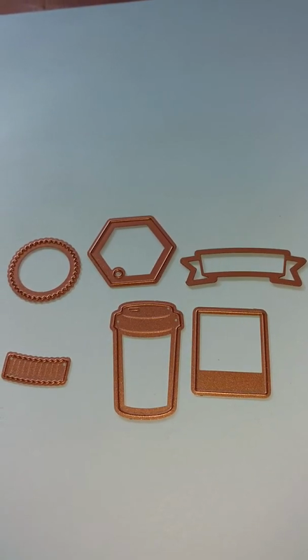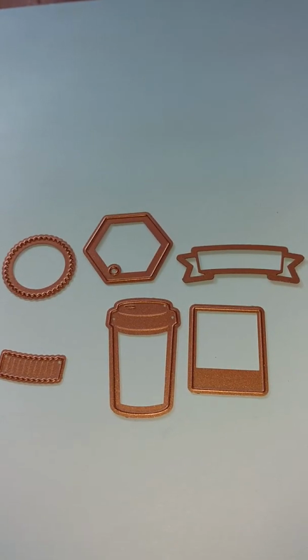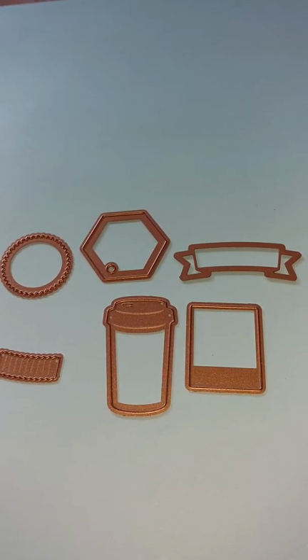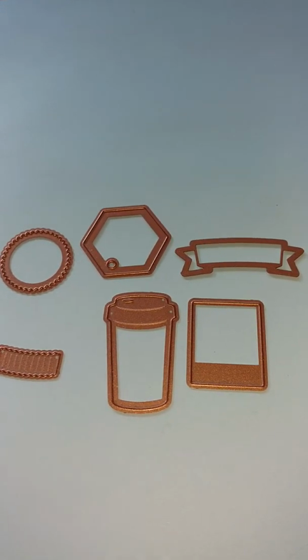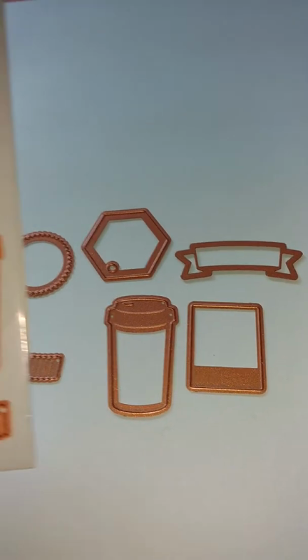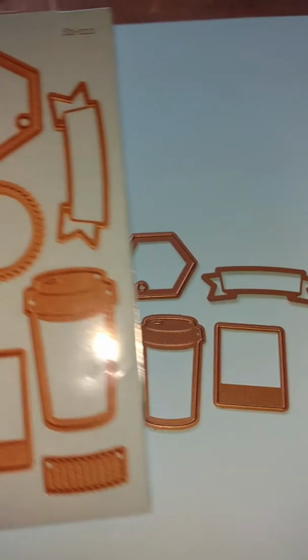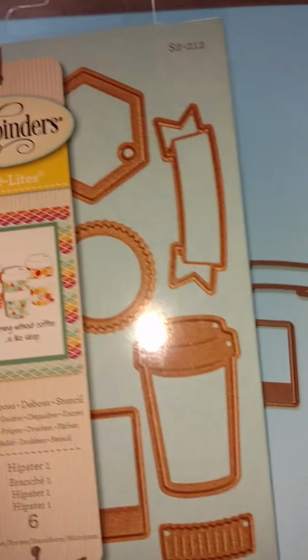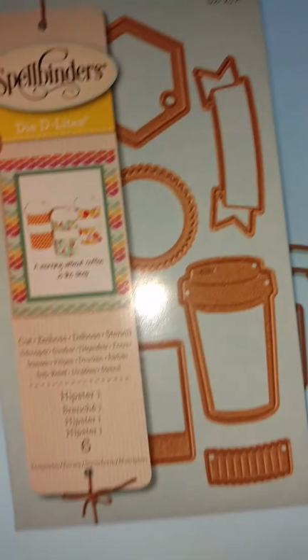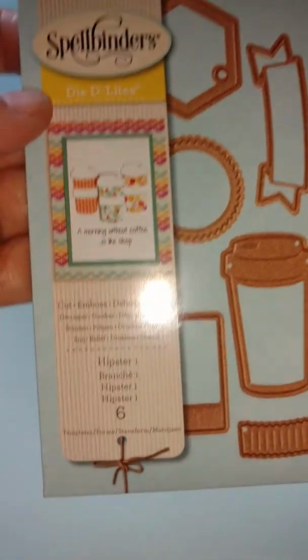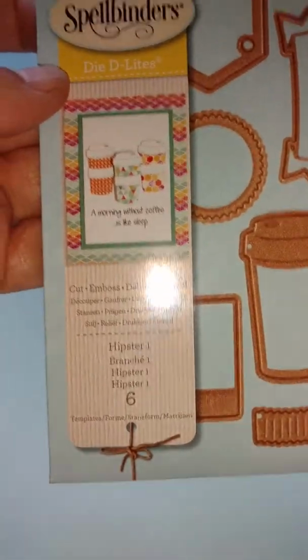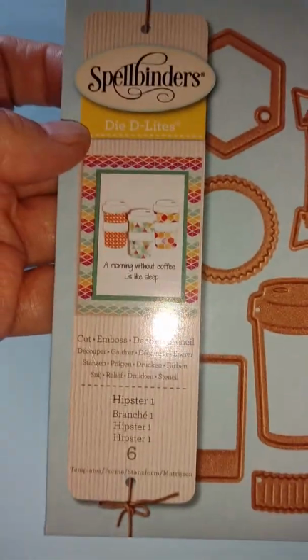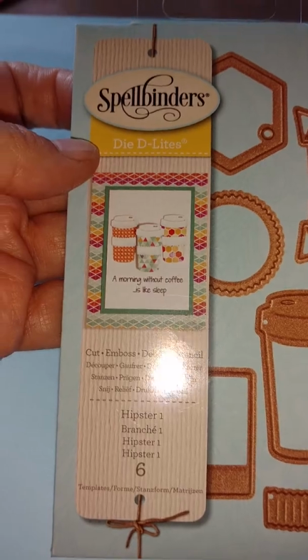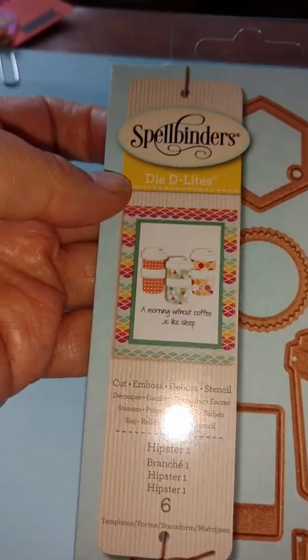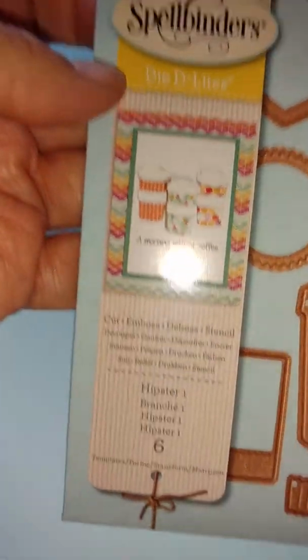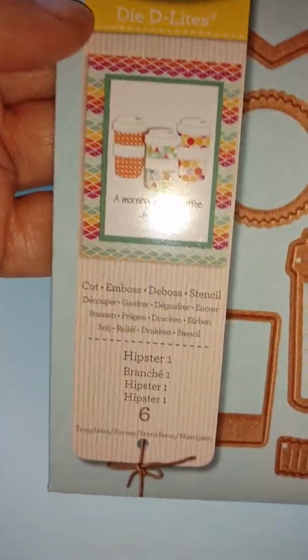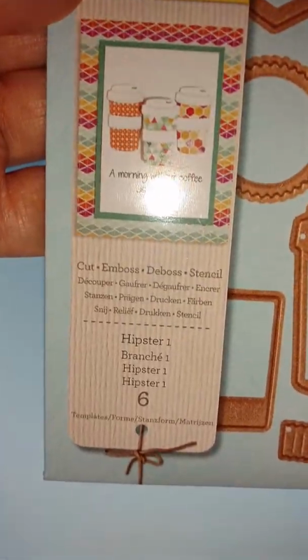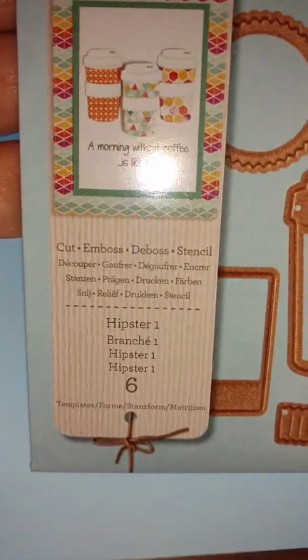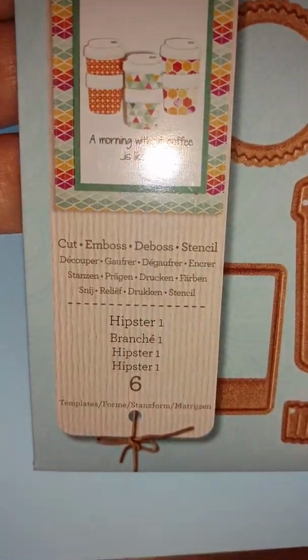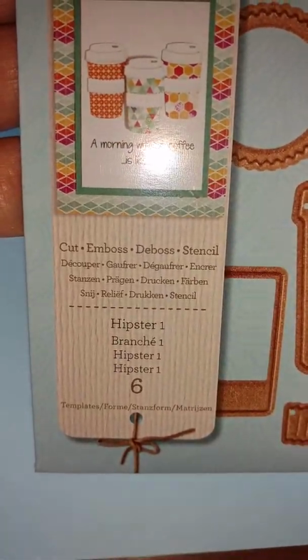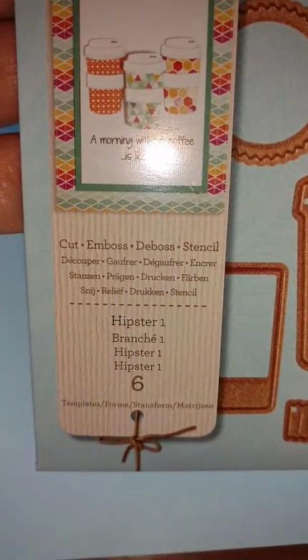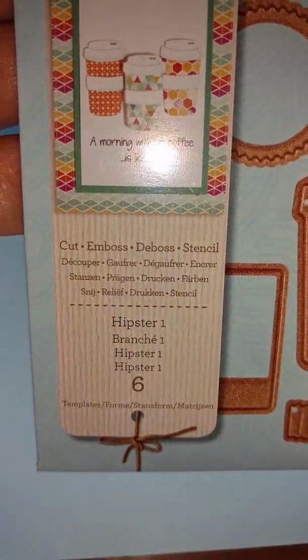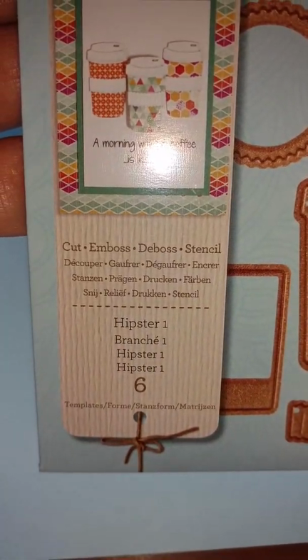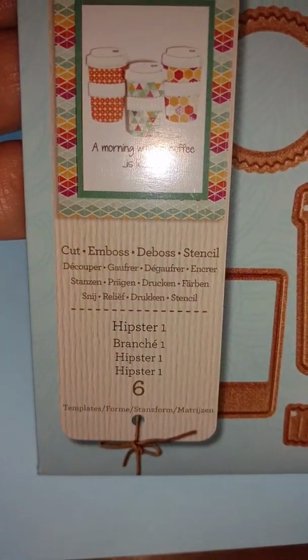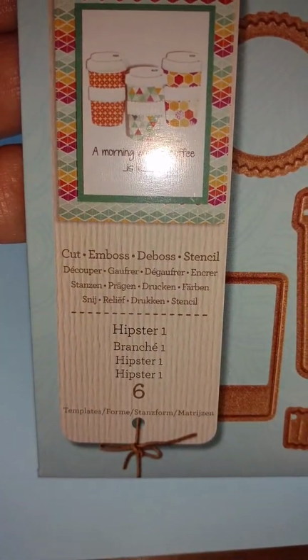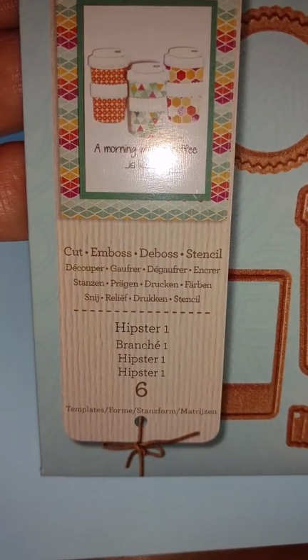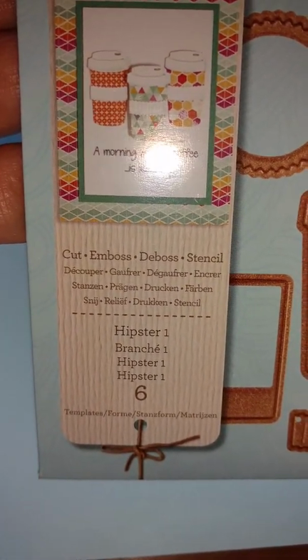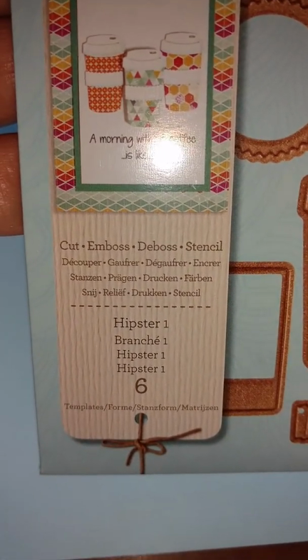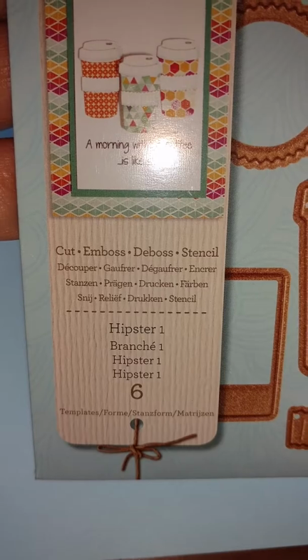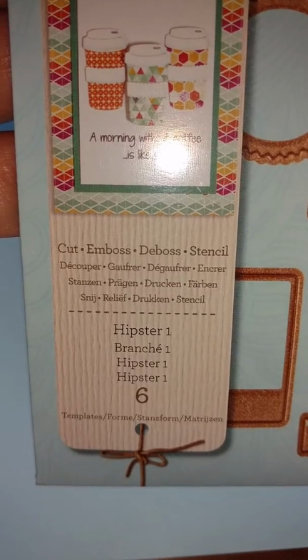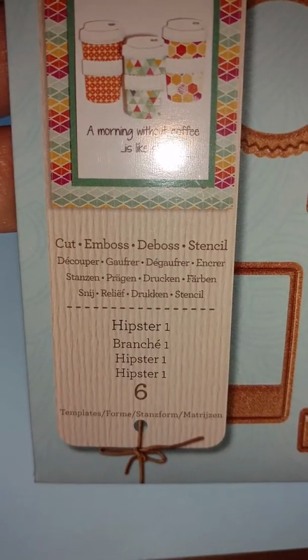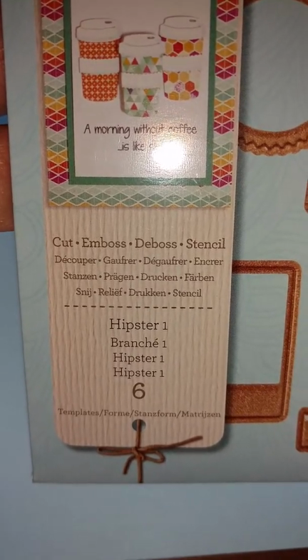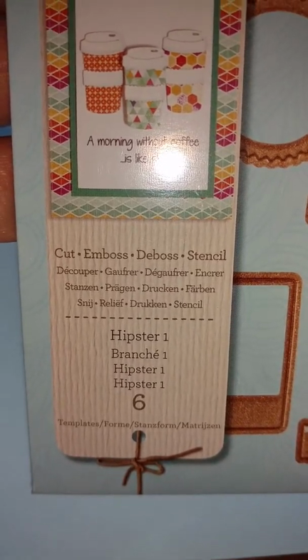That is my framelit set from Spellbinders. This one here is called — wait, not the Barista, I'm sorry — the Hipster. The Hipster, I don't know what I was thinking. It's the Hipster.